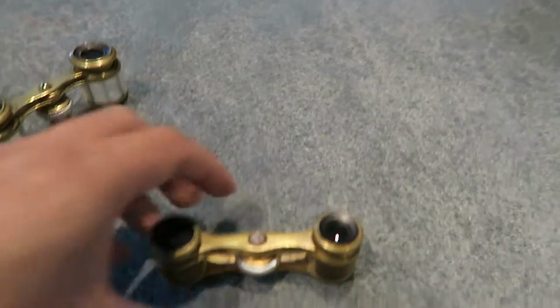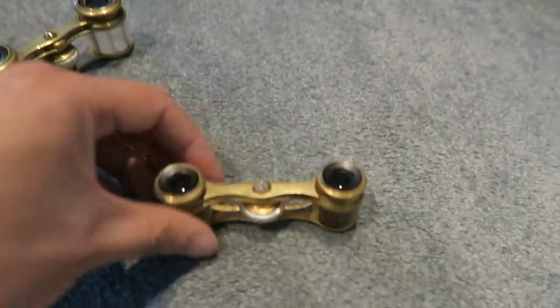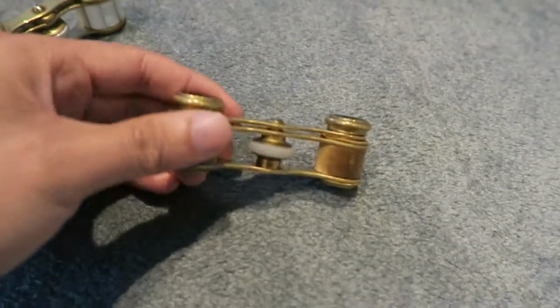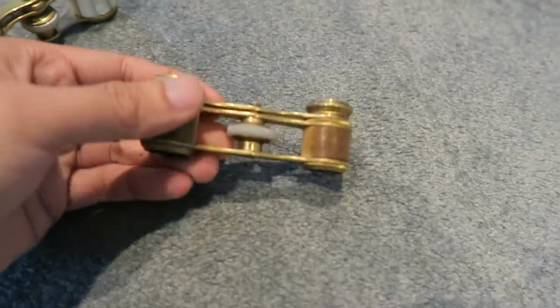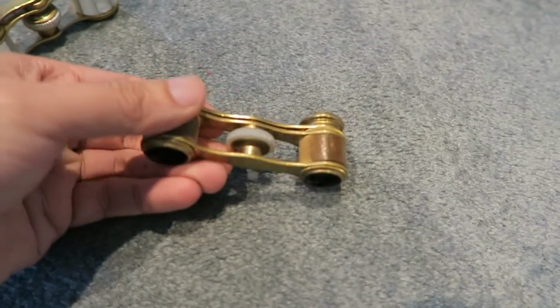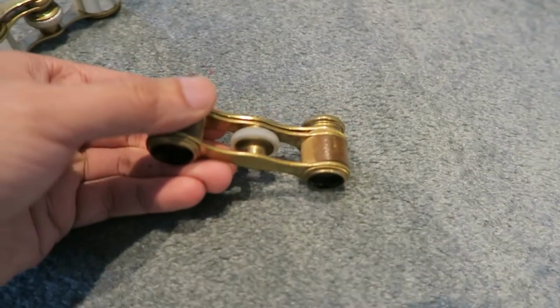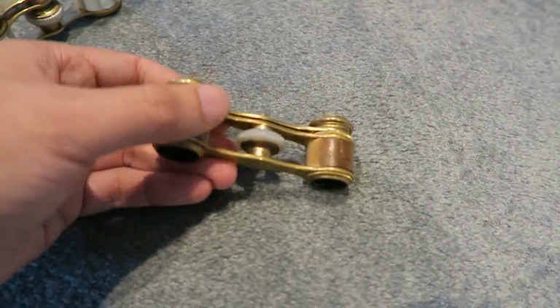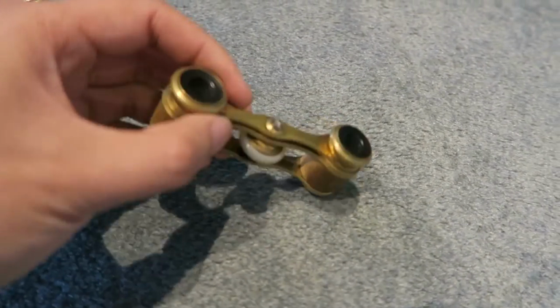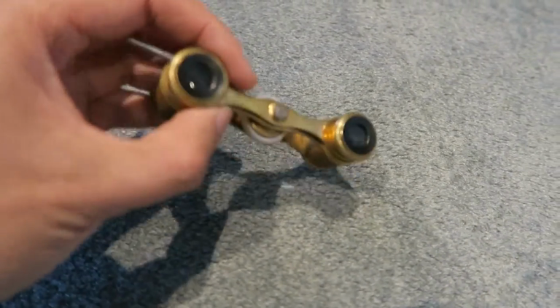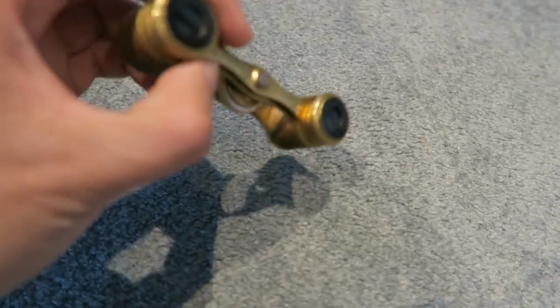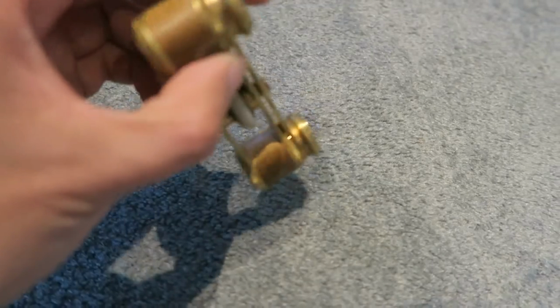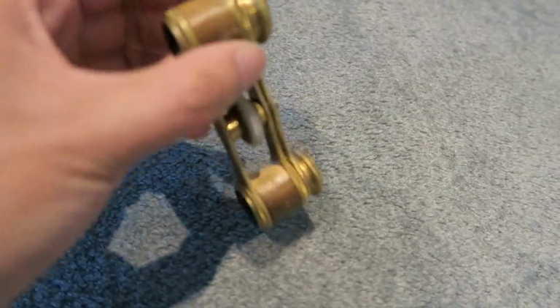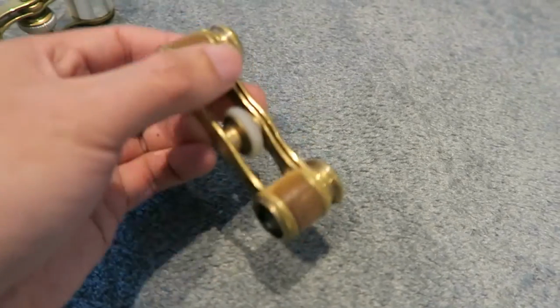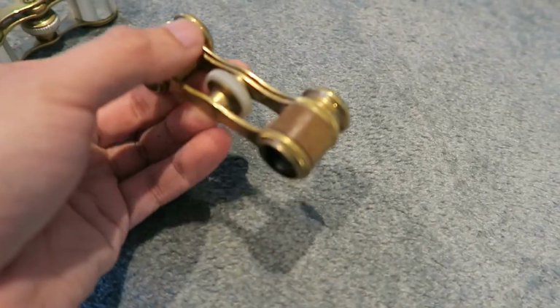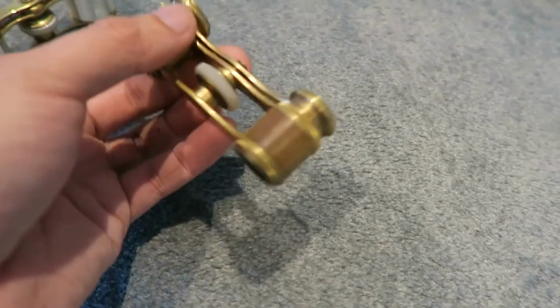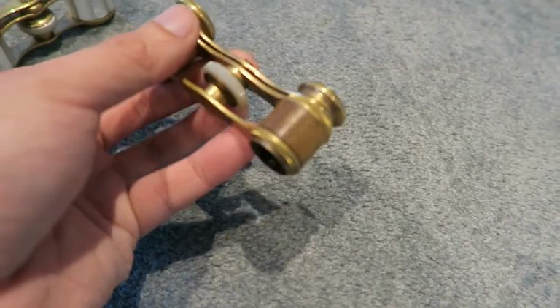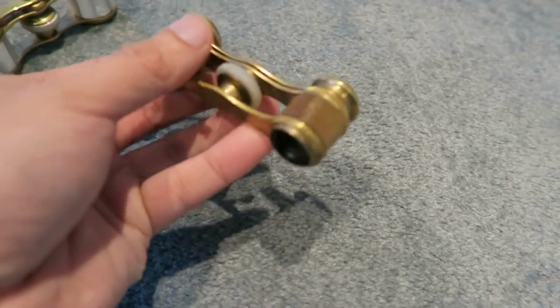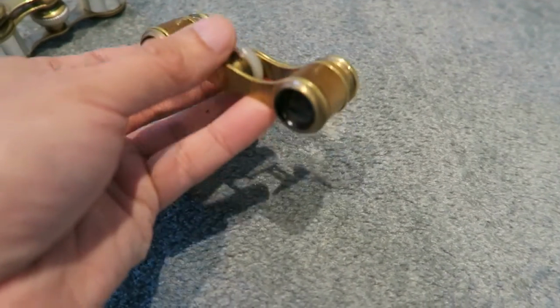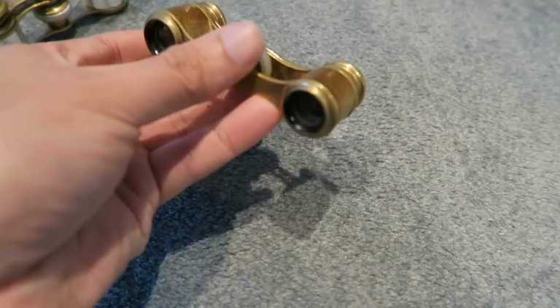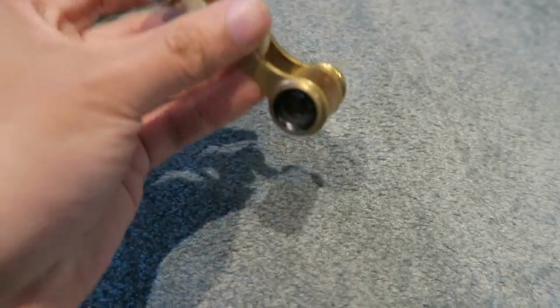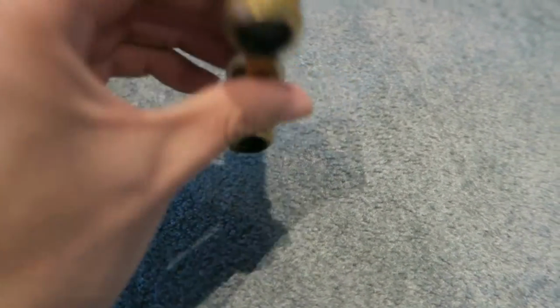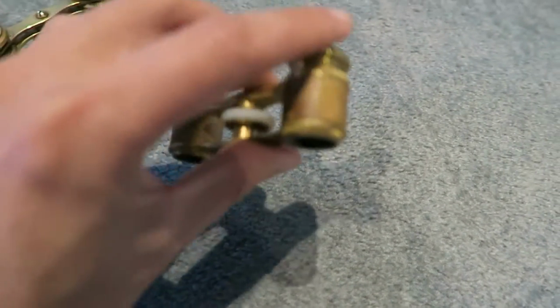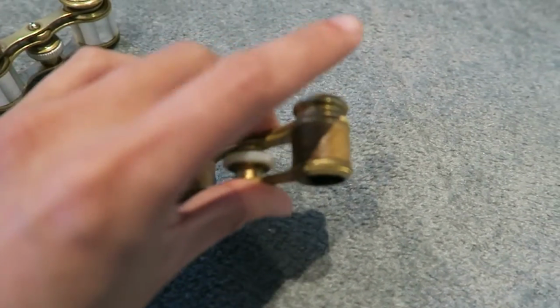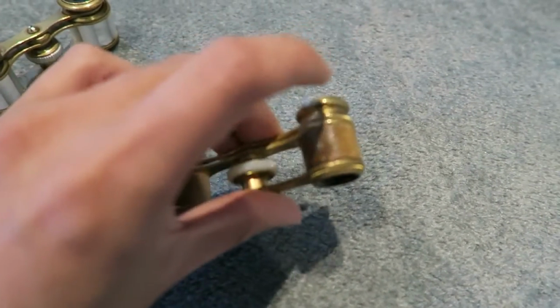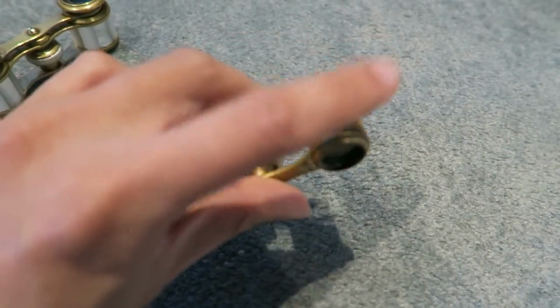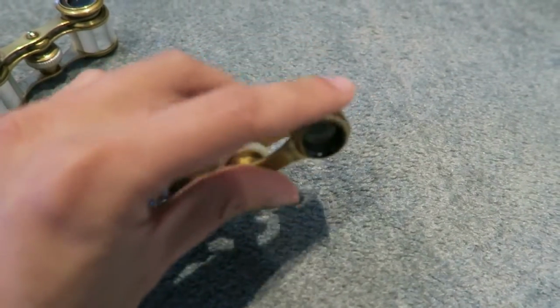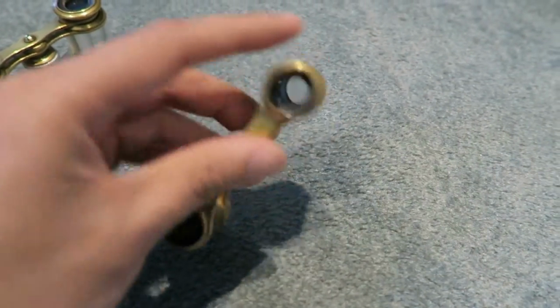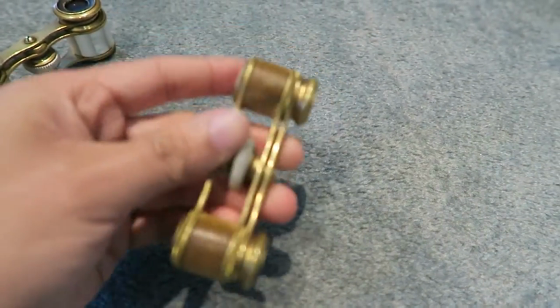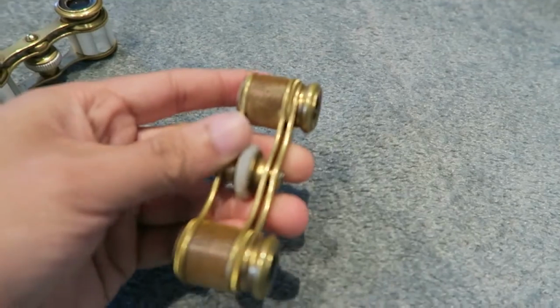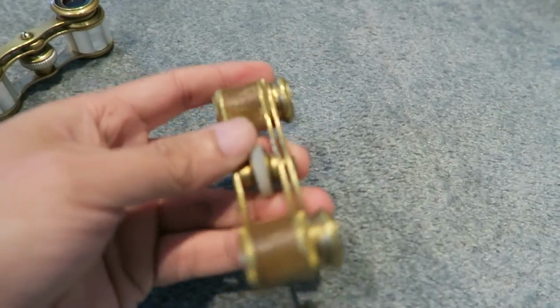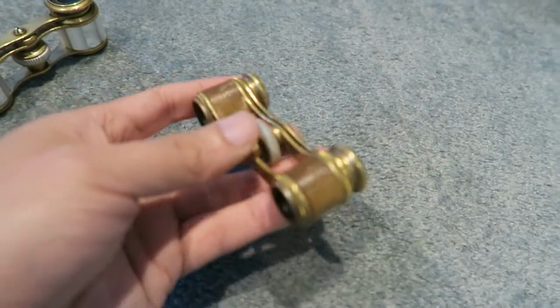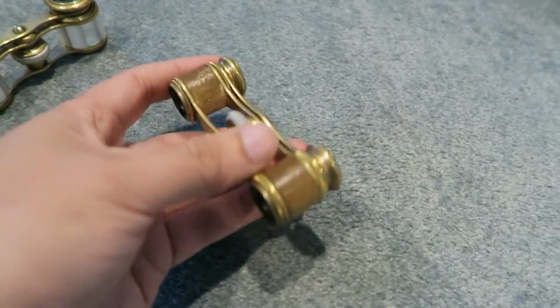This smaller one I picked up at the local flea market. Again, made of brass with beautiful leather cladding.